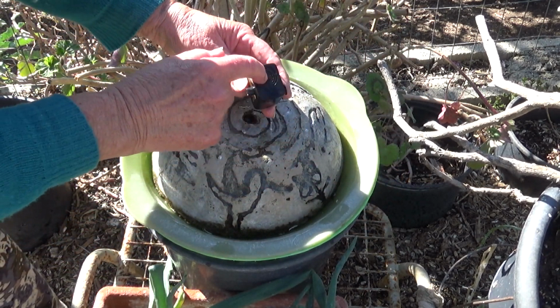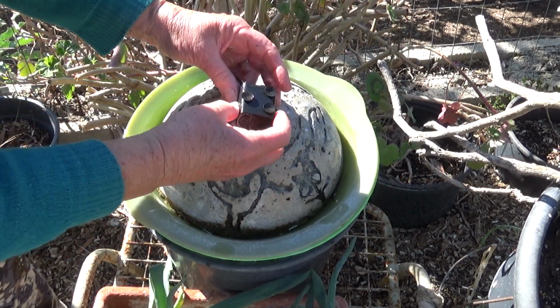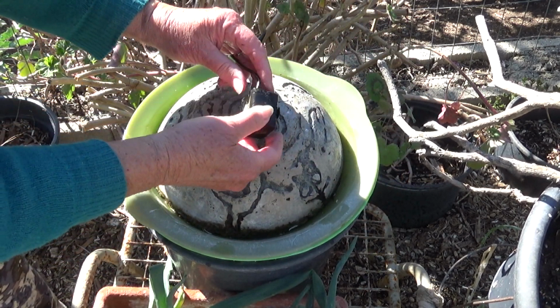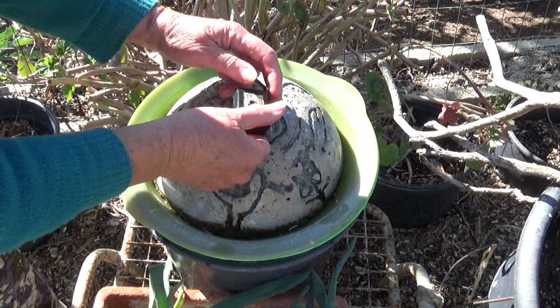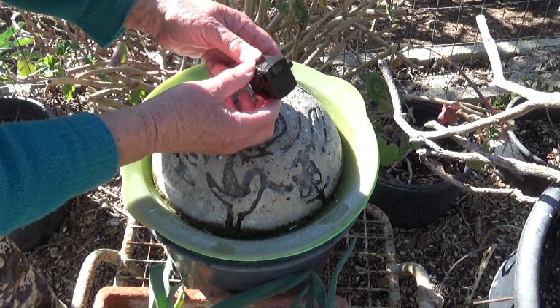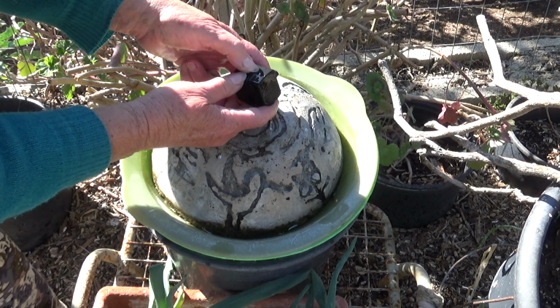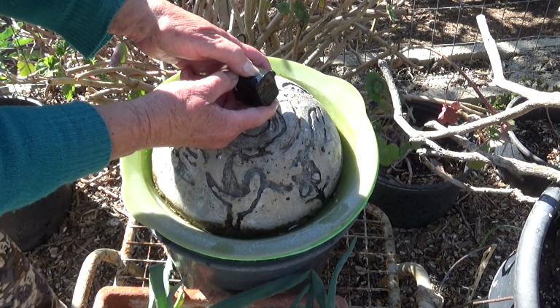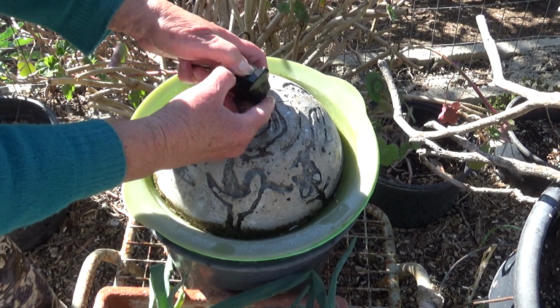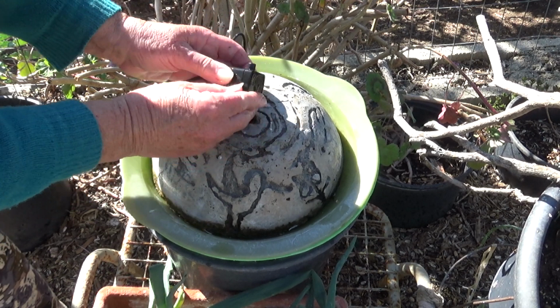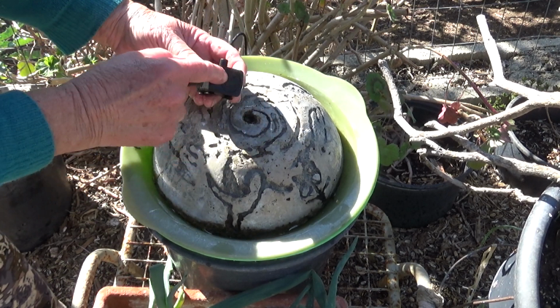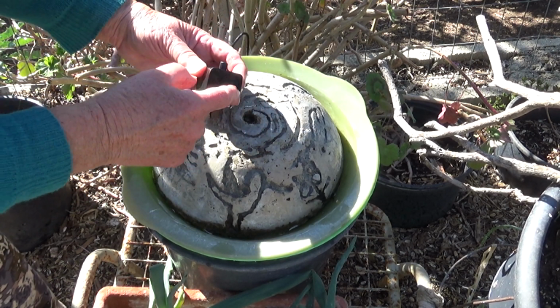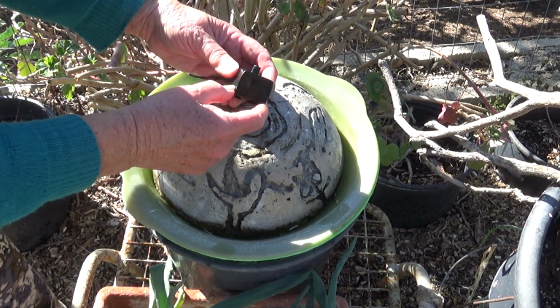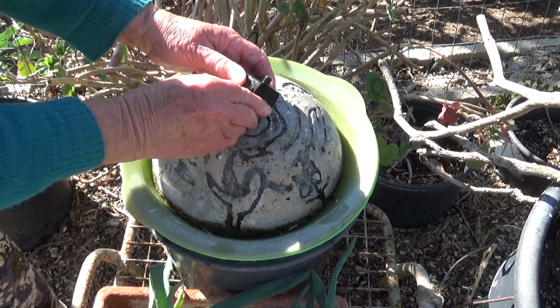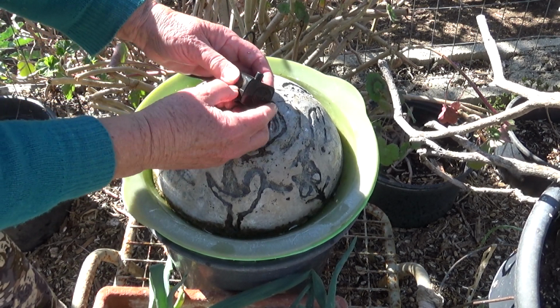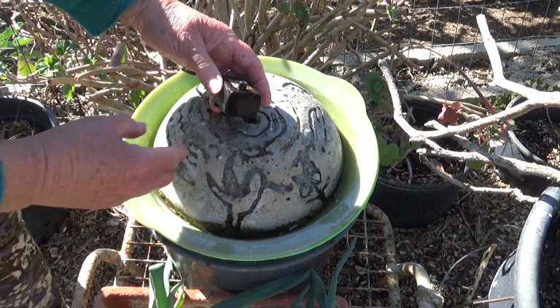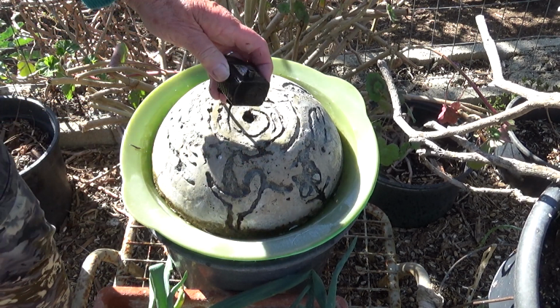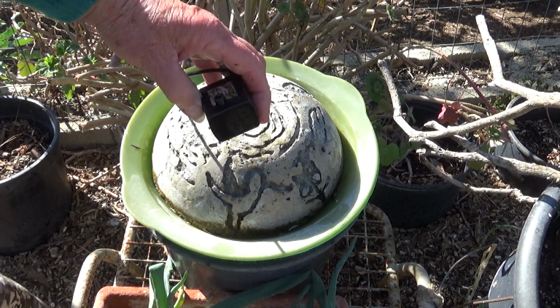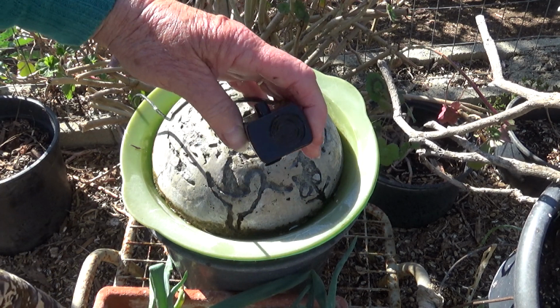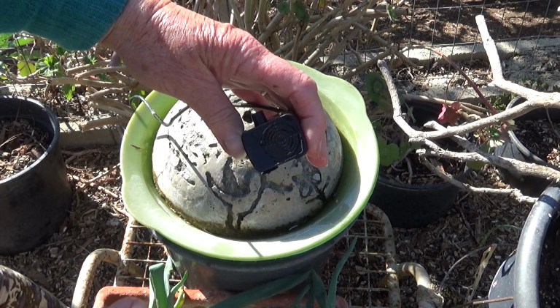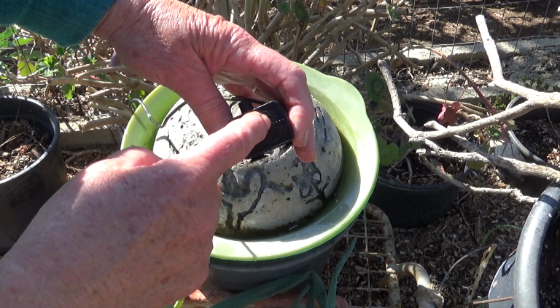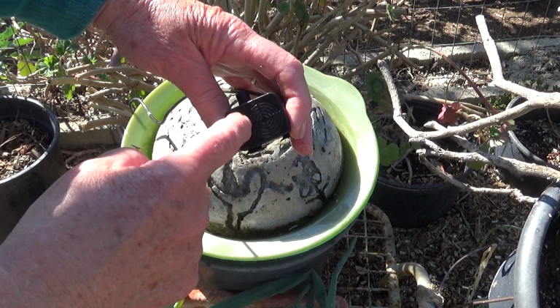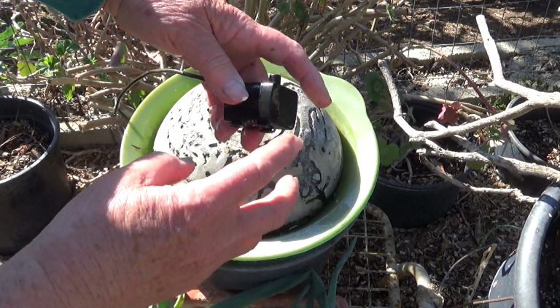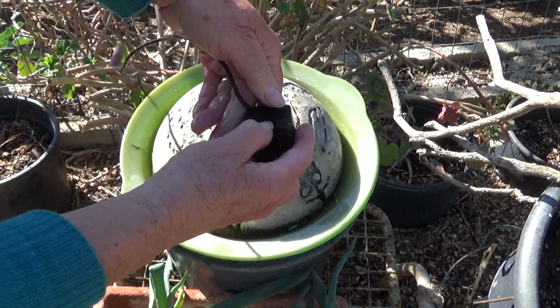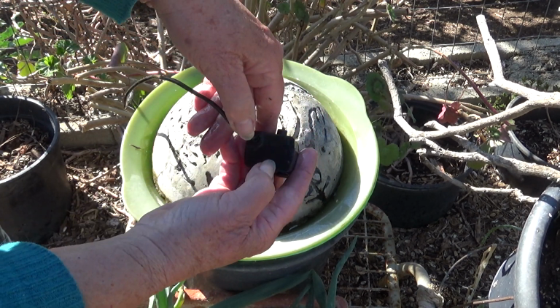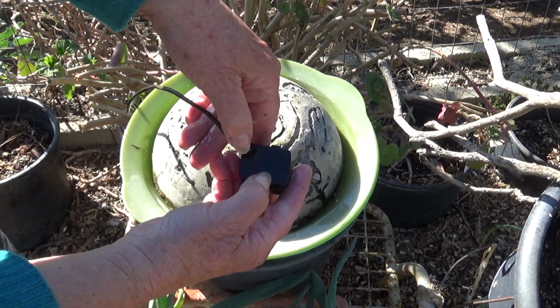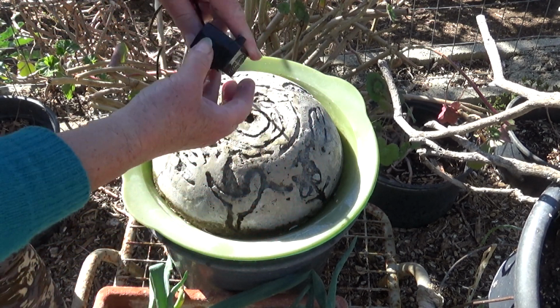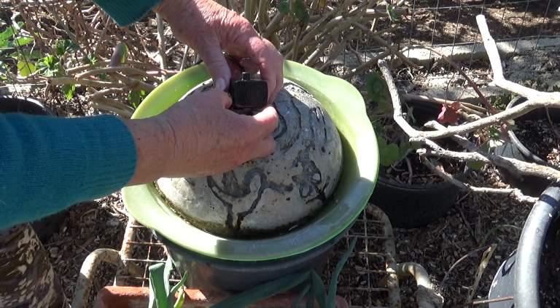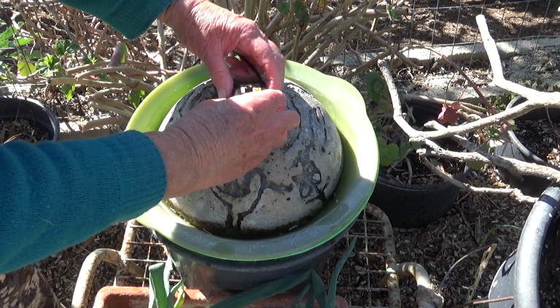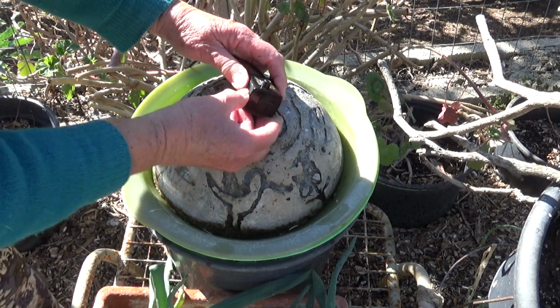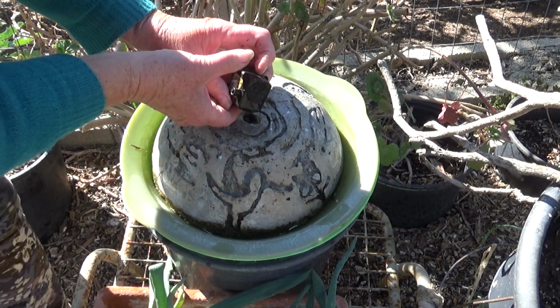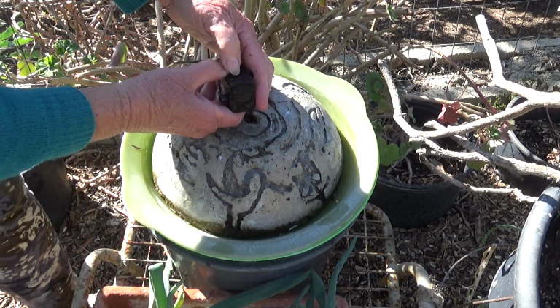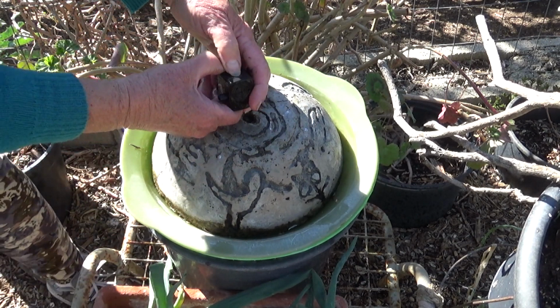I think the problem is in here. We're going to snap this open on this side — the side that's open. See, this has got holes here; this side does not. This is the simple little water fountain feature I use all the time.